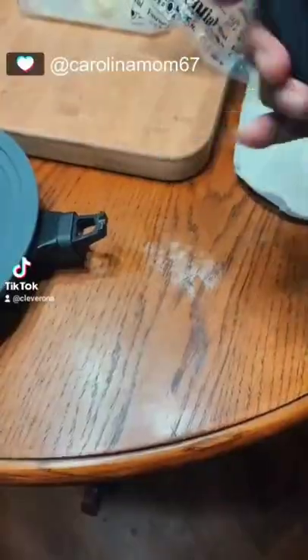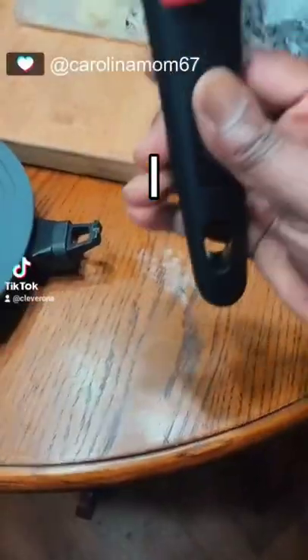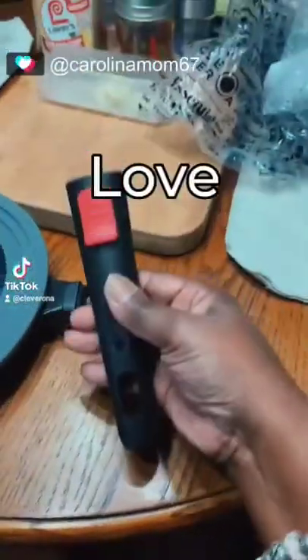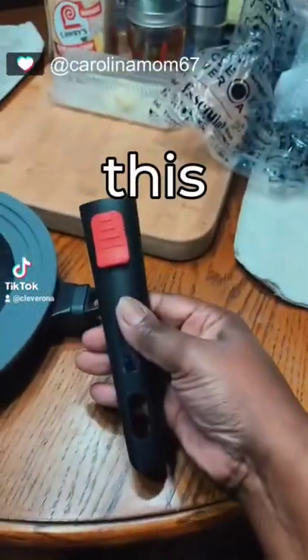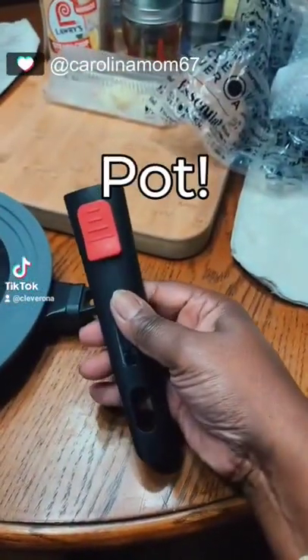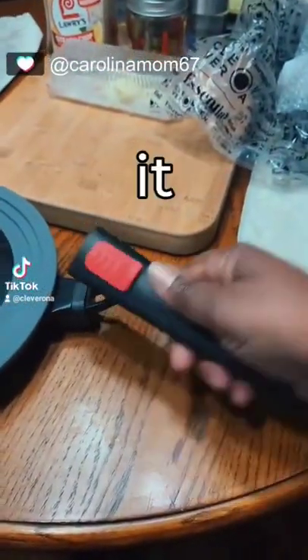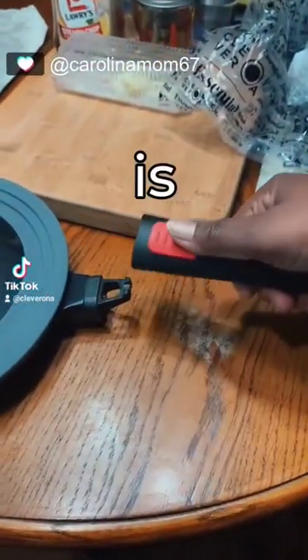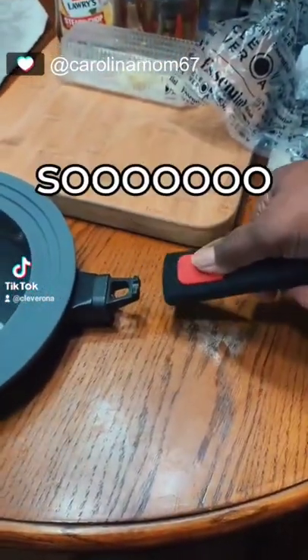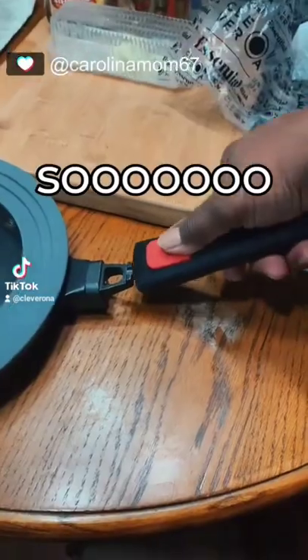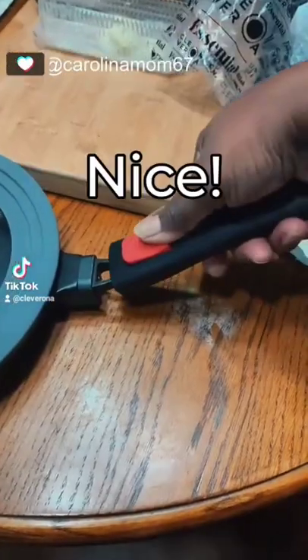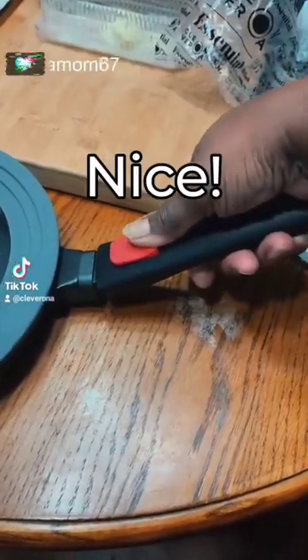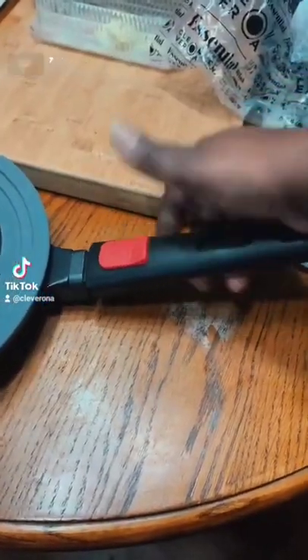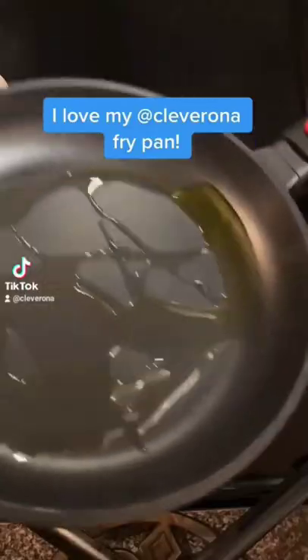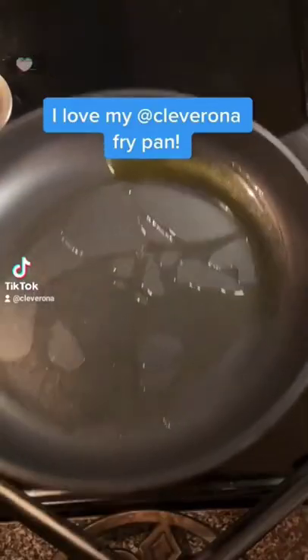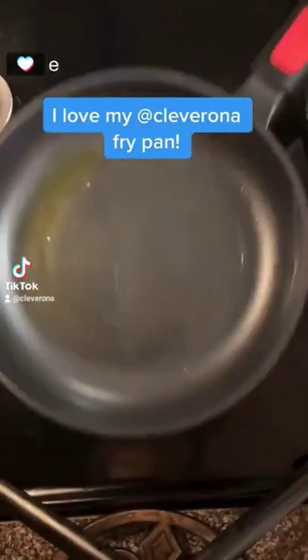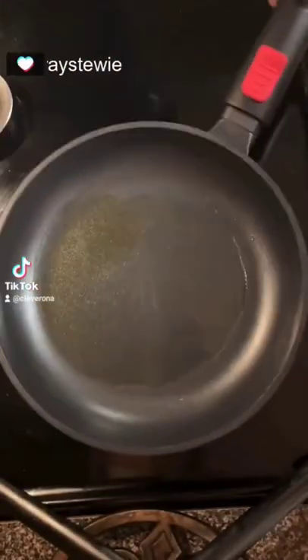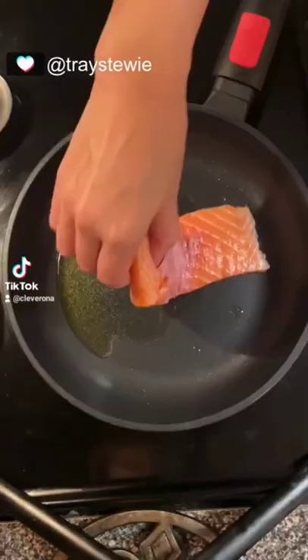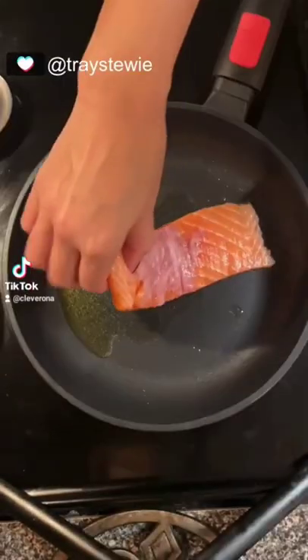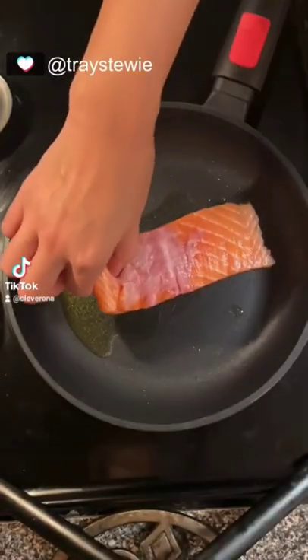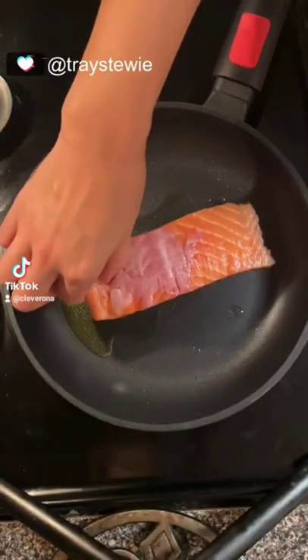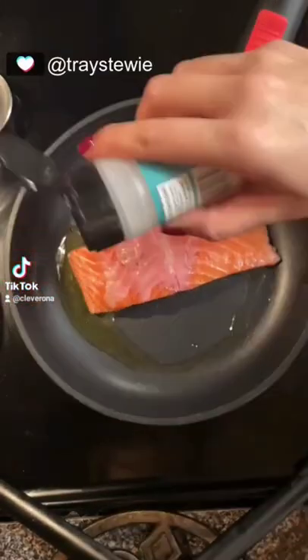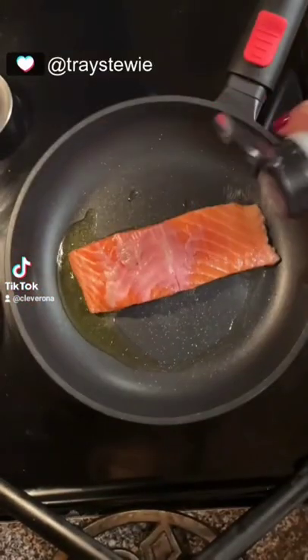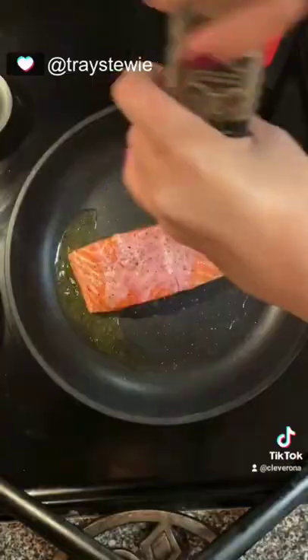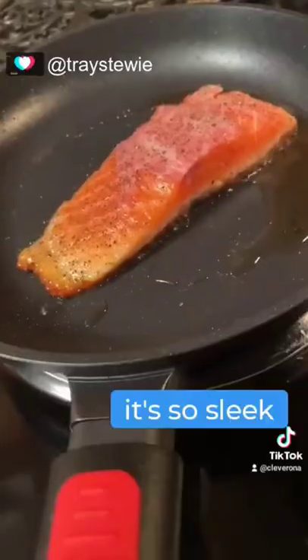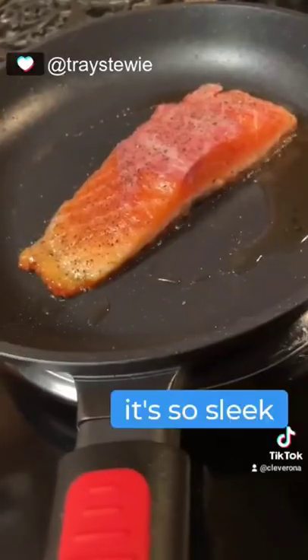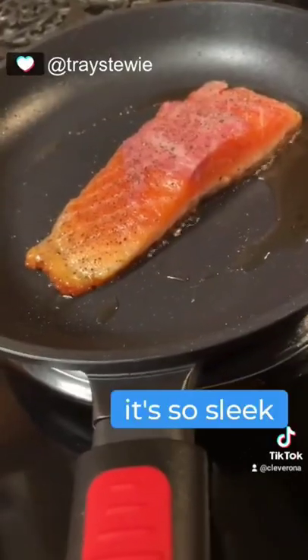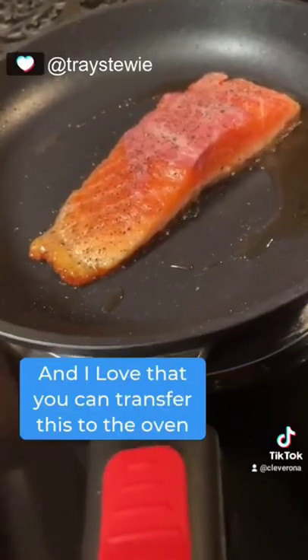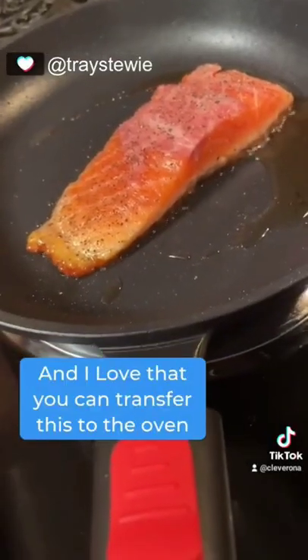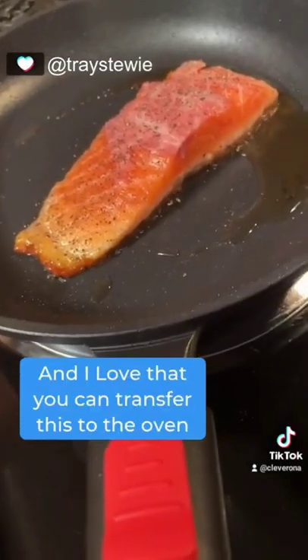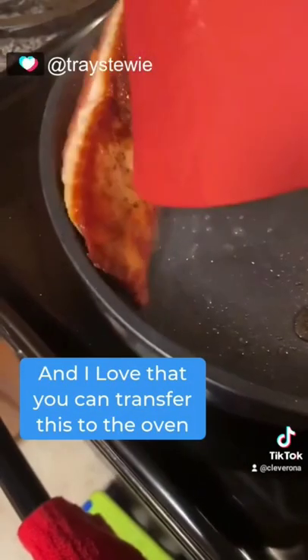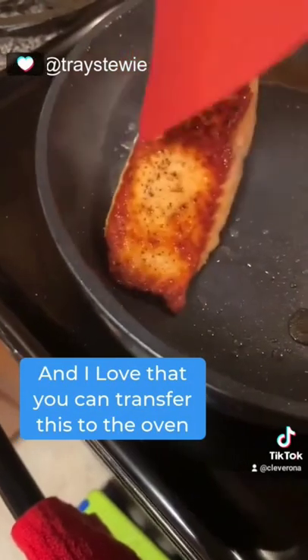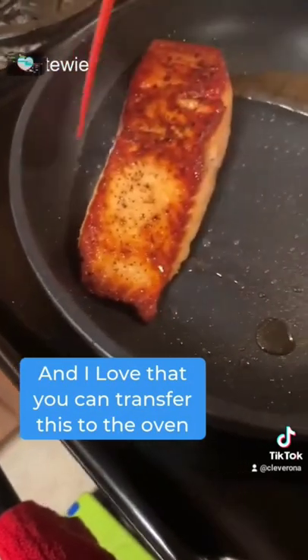I love this pot. It is so nice. I am all about spending money on nice cookware and bakeware. This fry pan, it's so sleek and I love that you can transfer this to the oven.